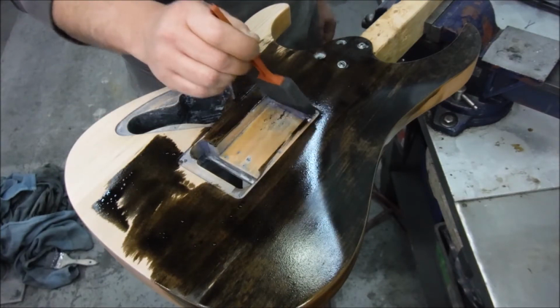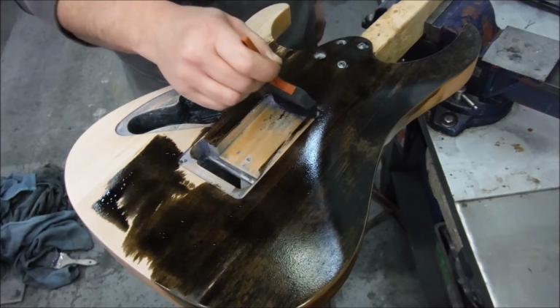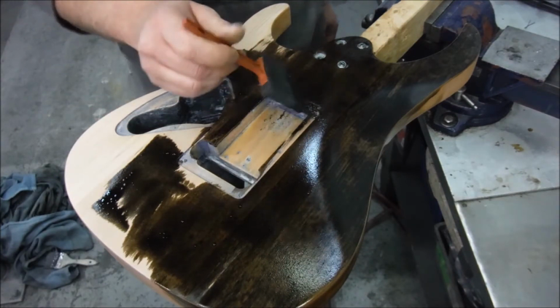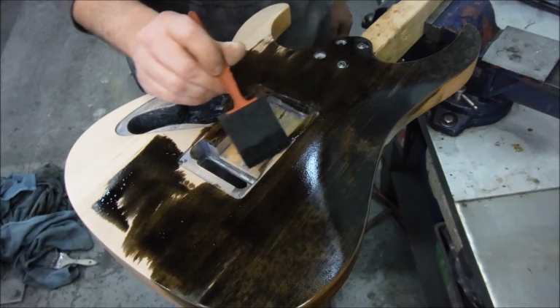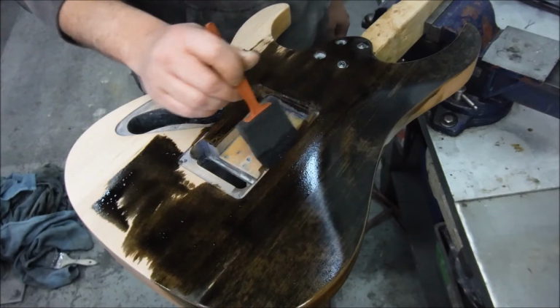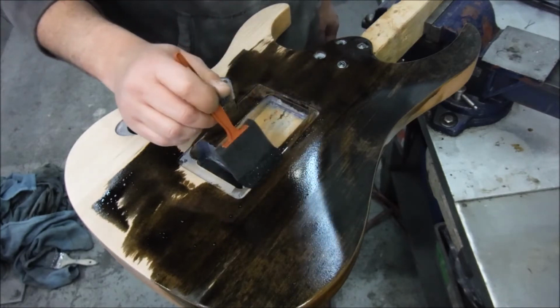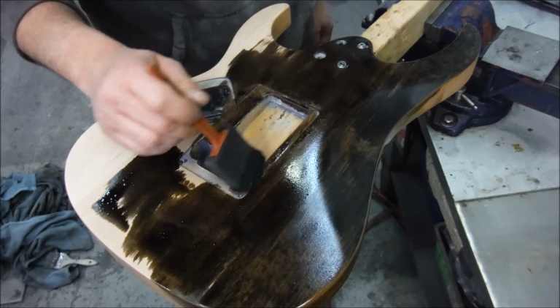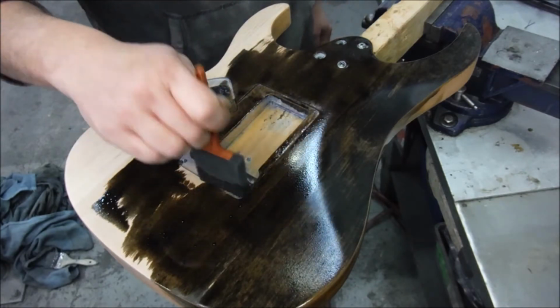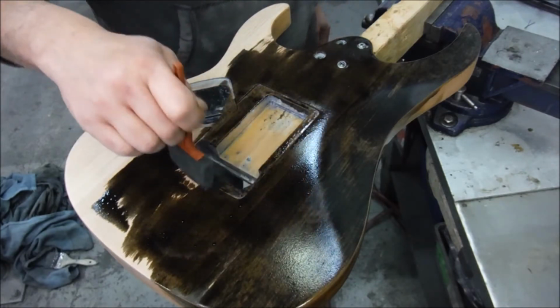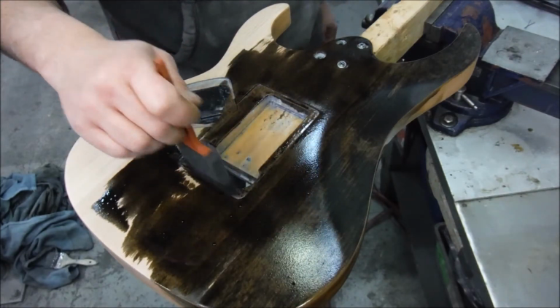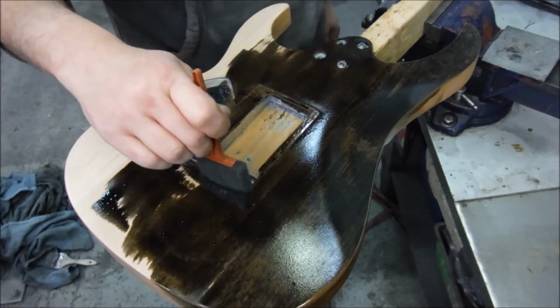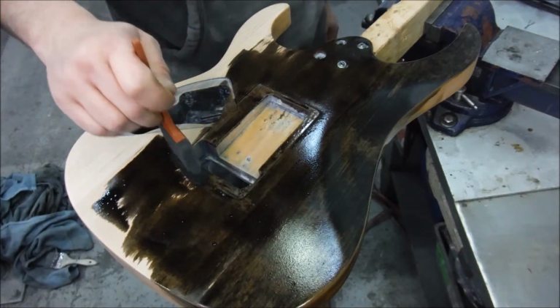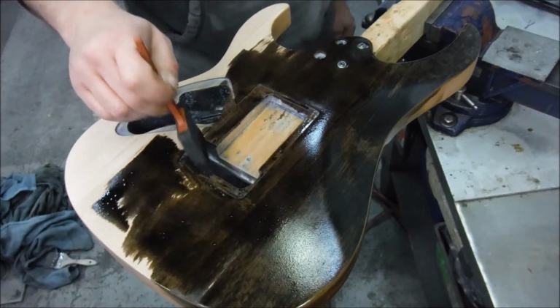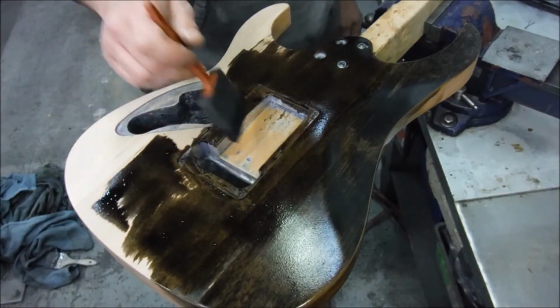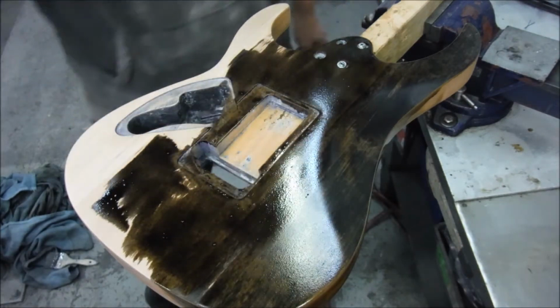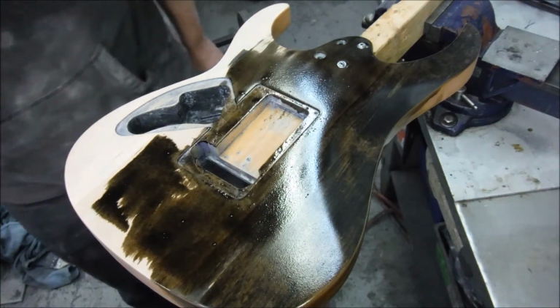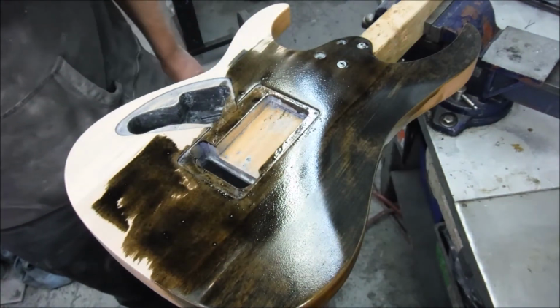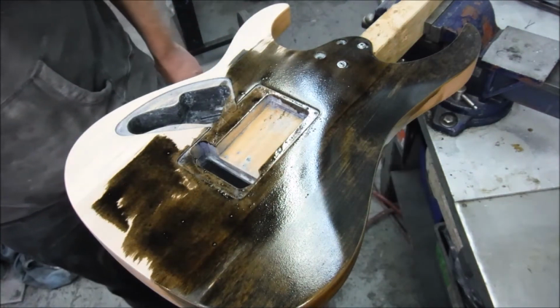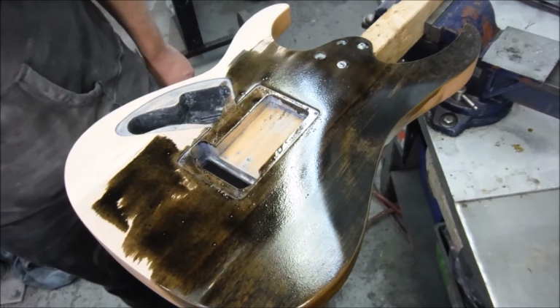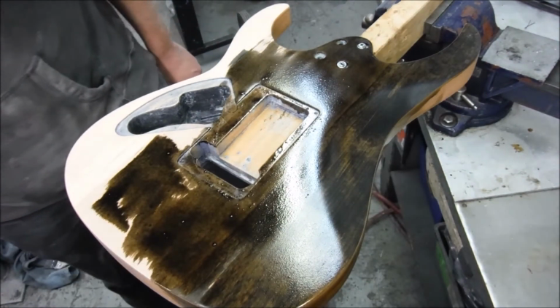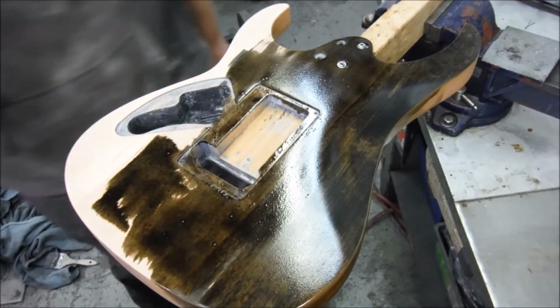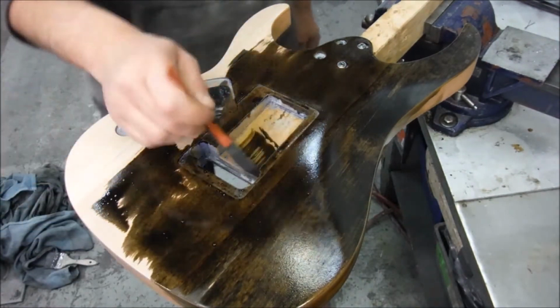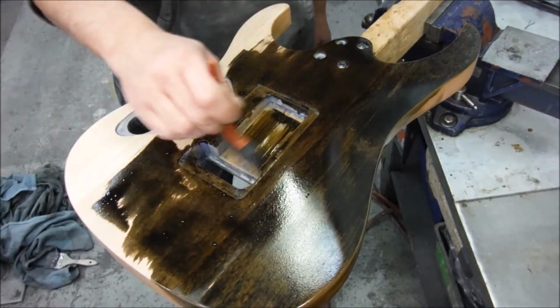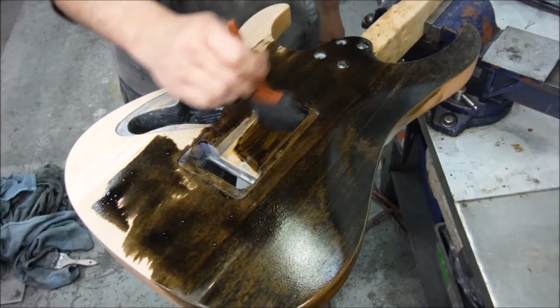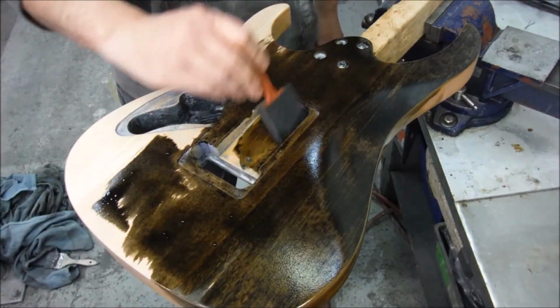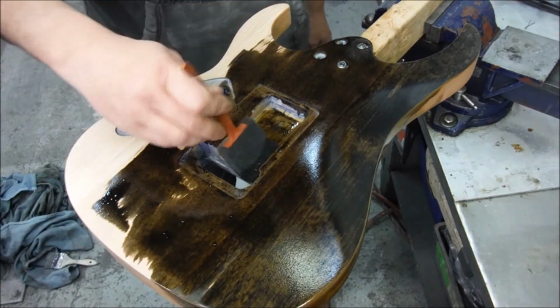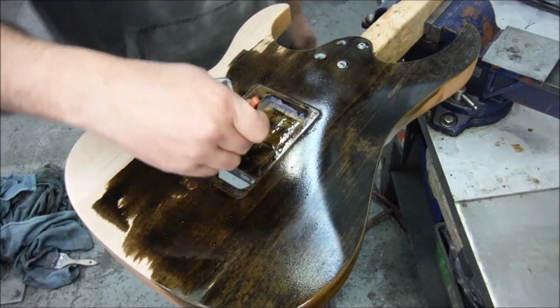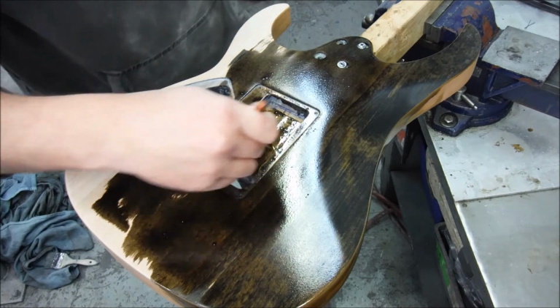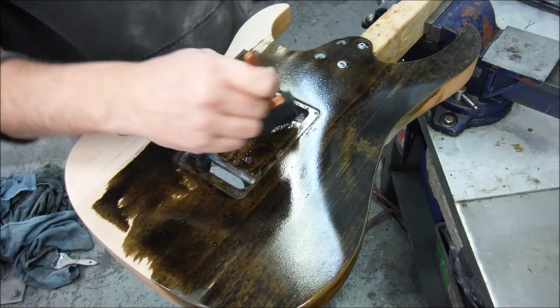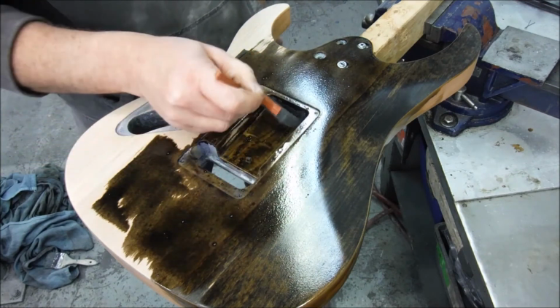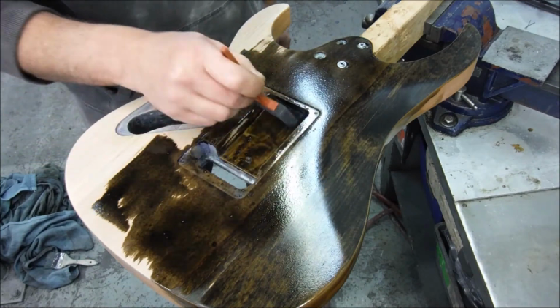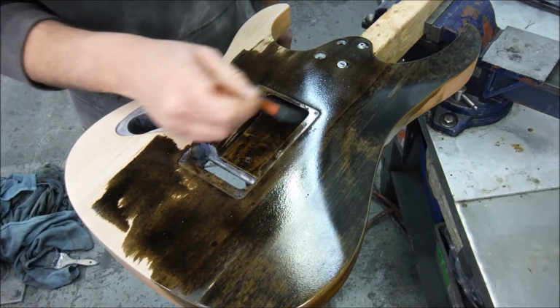I did get the sealer out from in these — all the cavities: the pickup cavities and tremolo cavities. But it doesn't matter. I'm just going to have to put some stain on there. It's just going to dry — it's not going to soak in, obviously.